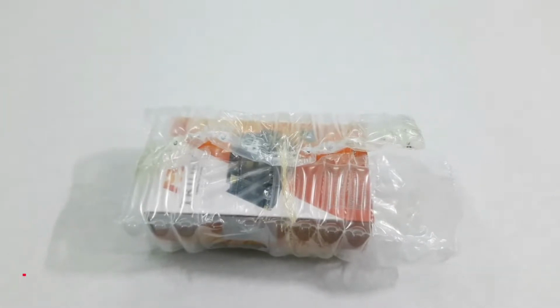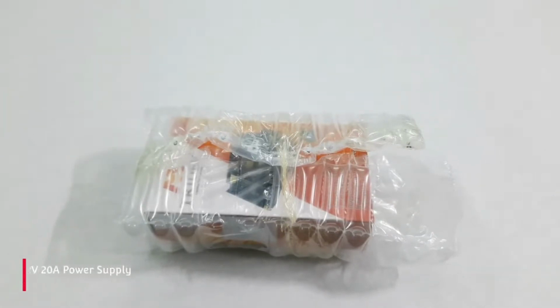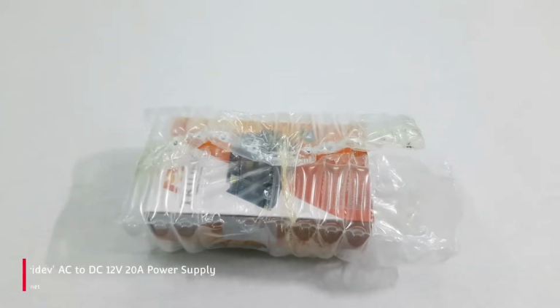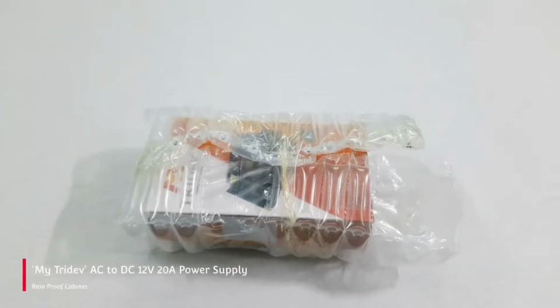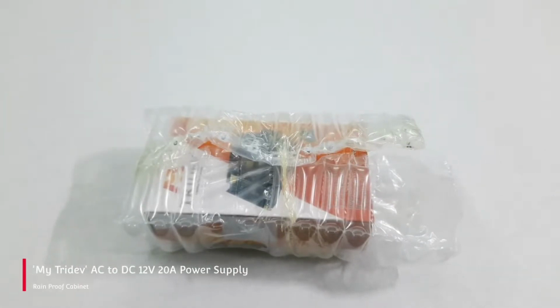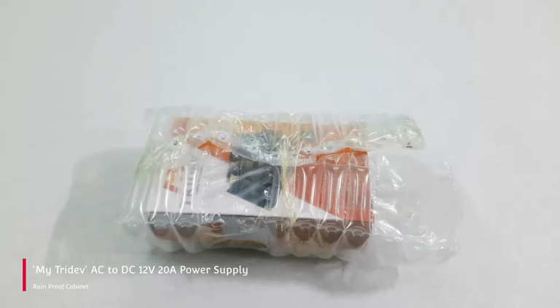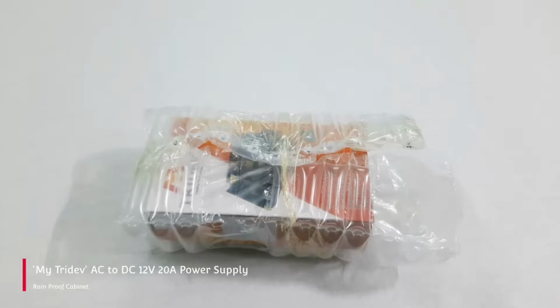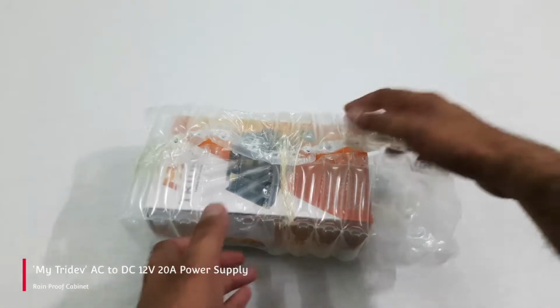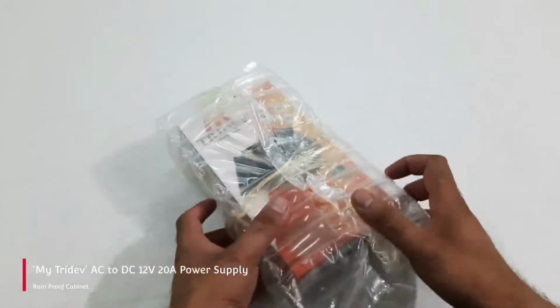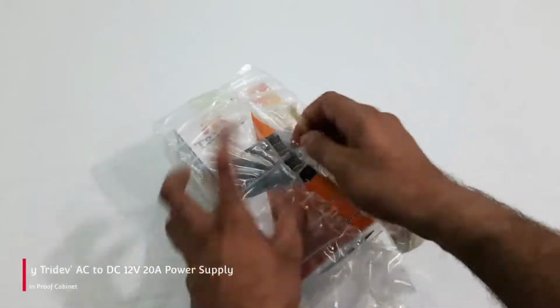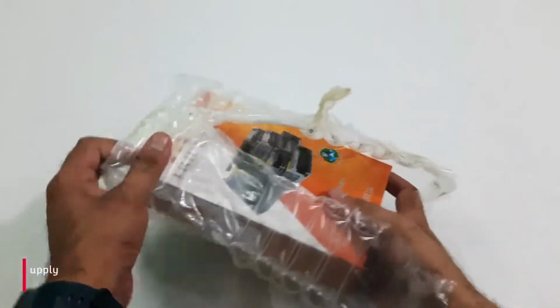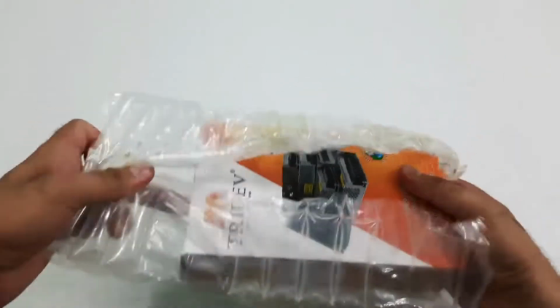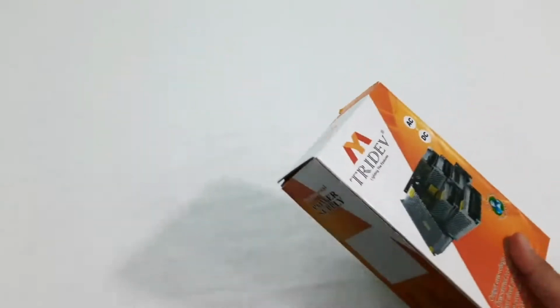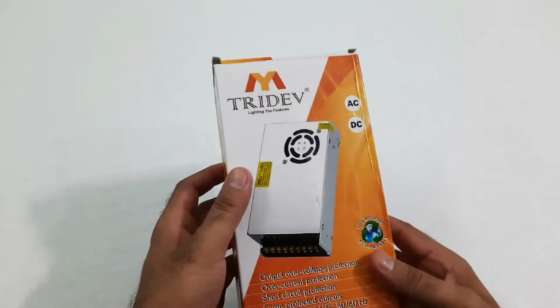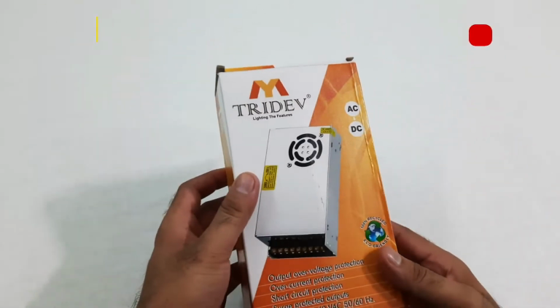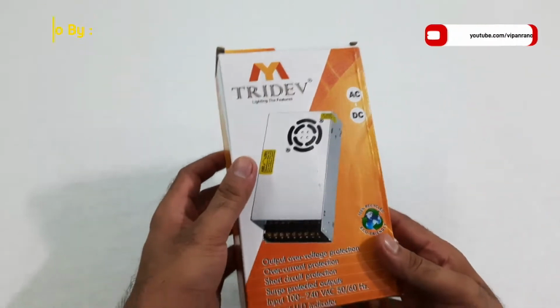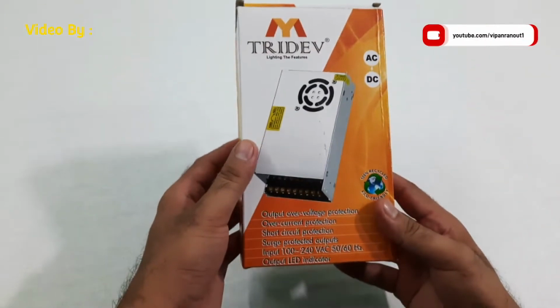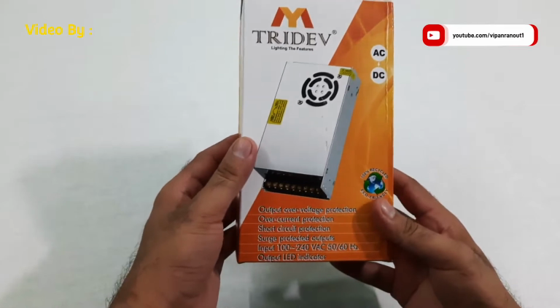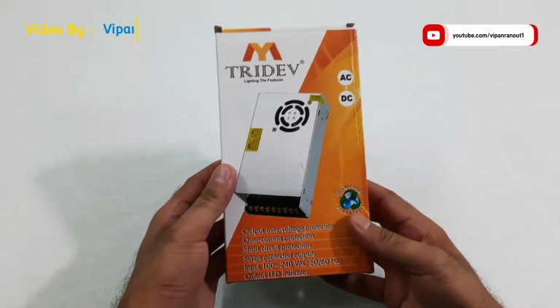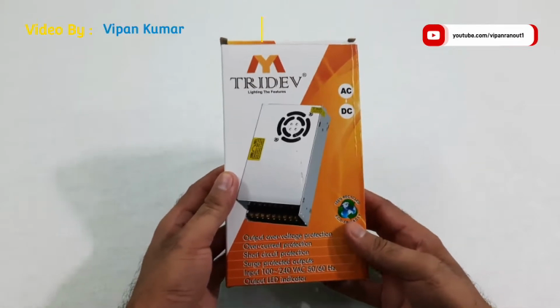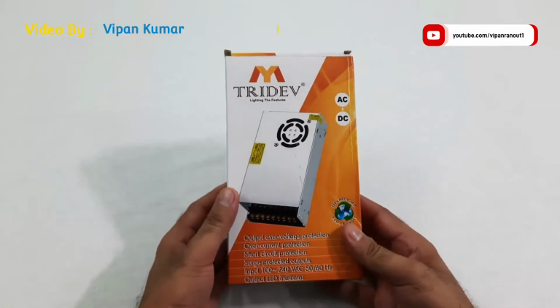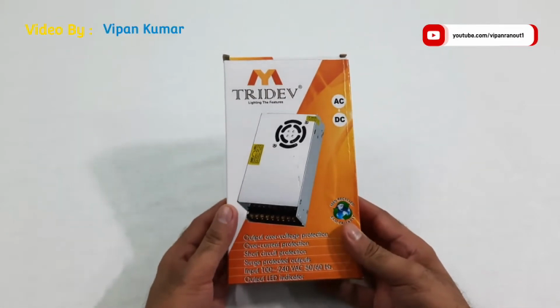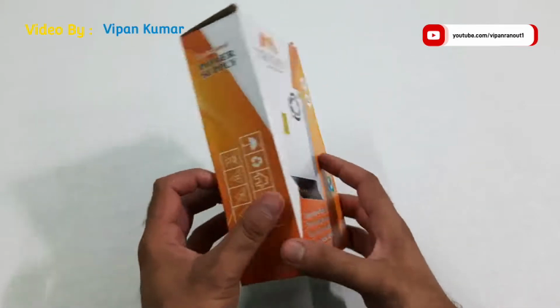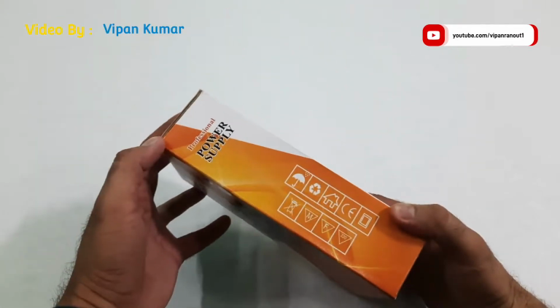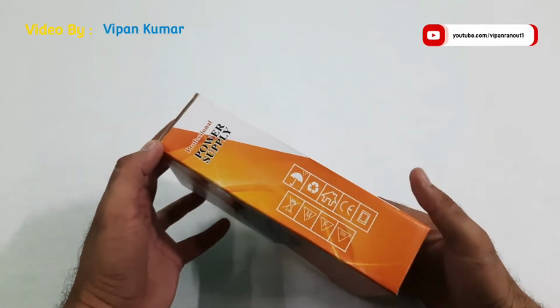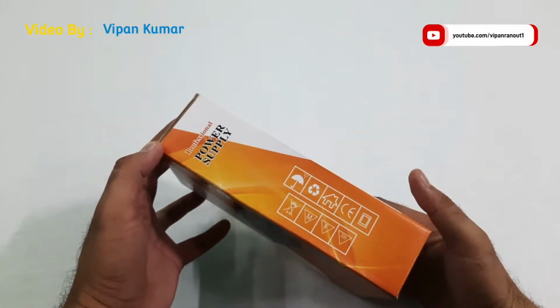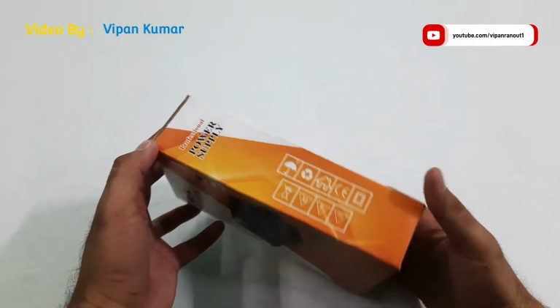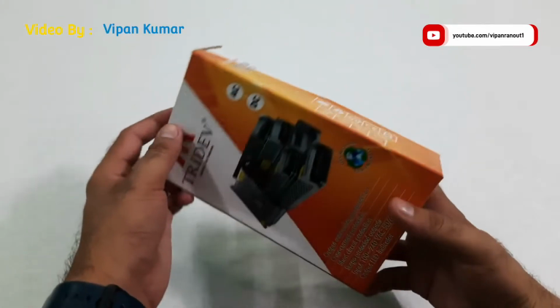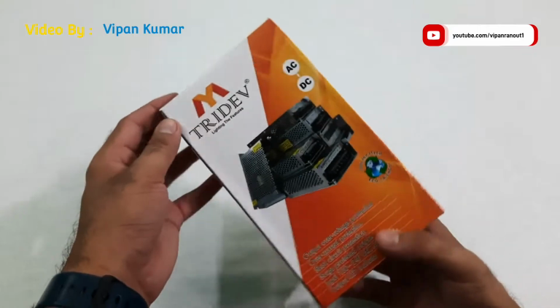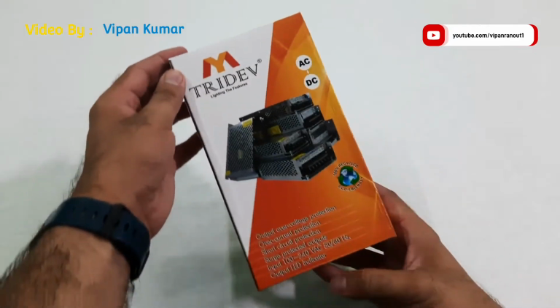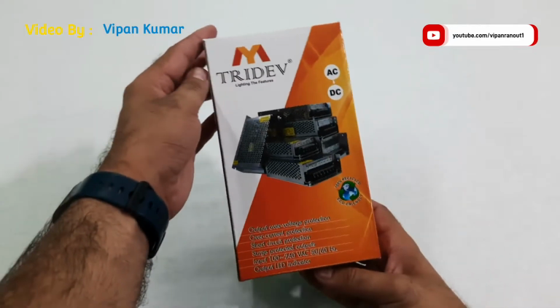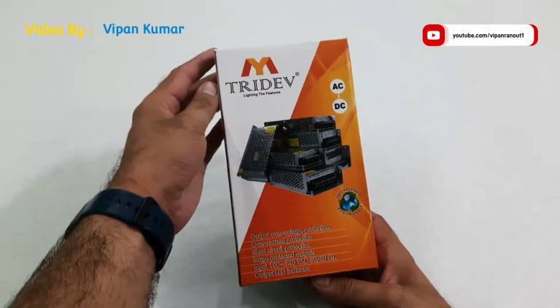Welcome to my YouTube channel. Today we are unboxing an AC to DC rainproof power supply unit. I got it from Amazon for rupees 999 — the MRP mentioned on the unit is rupees 1600. Inside the box we get the power supply unit and that's it.